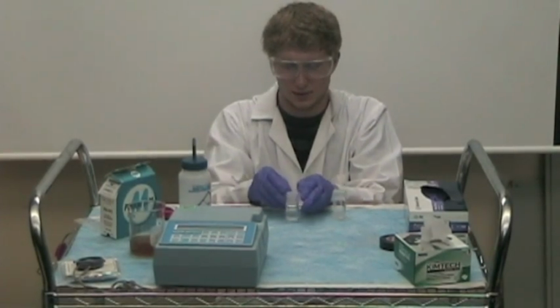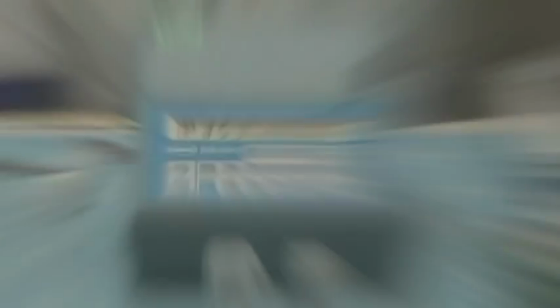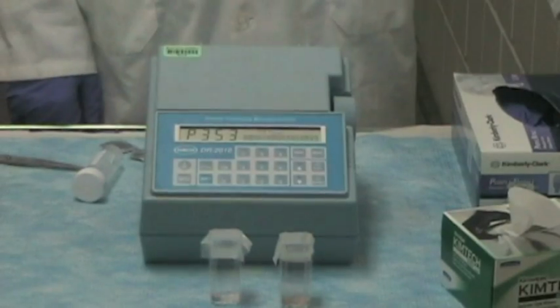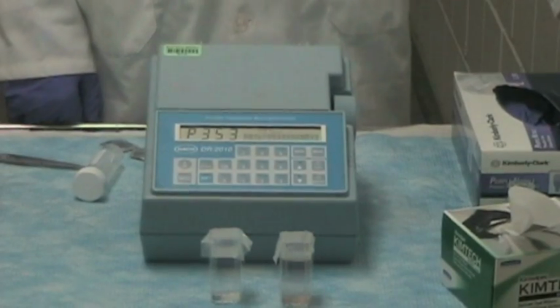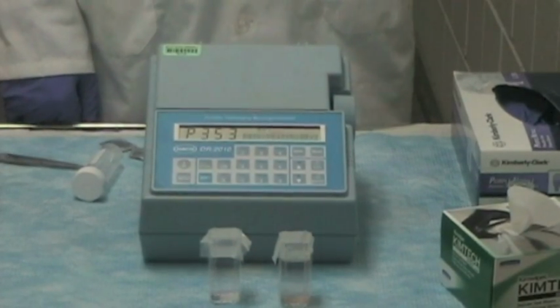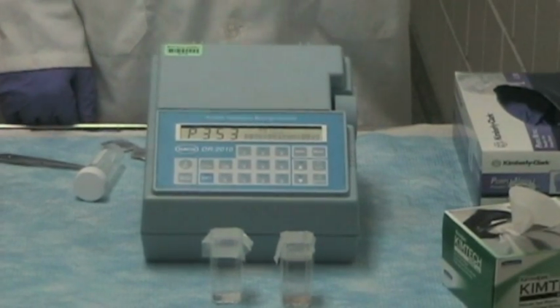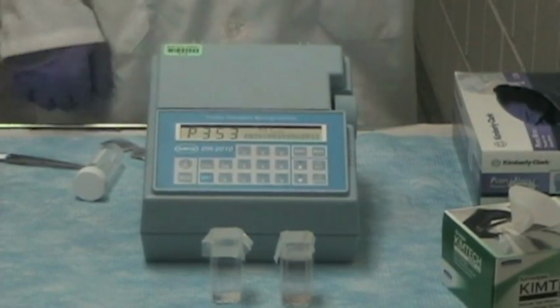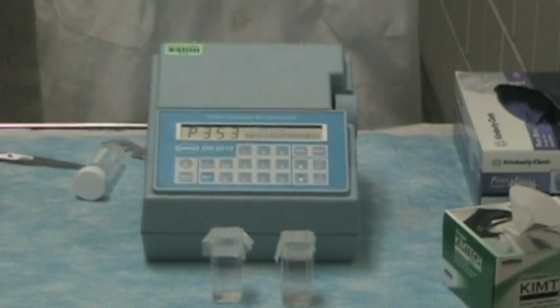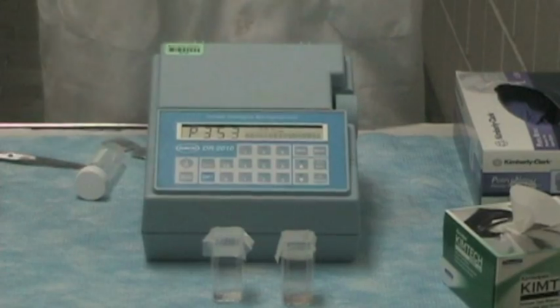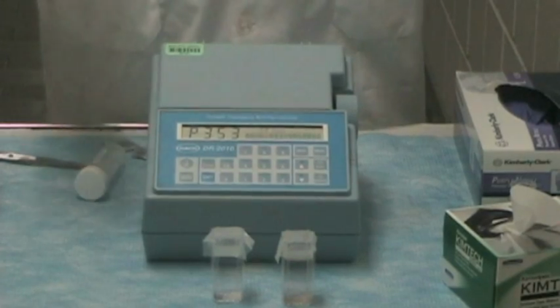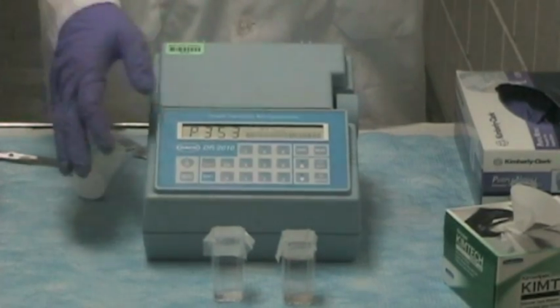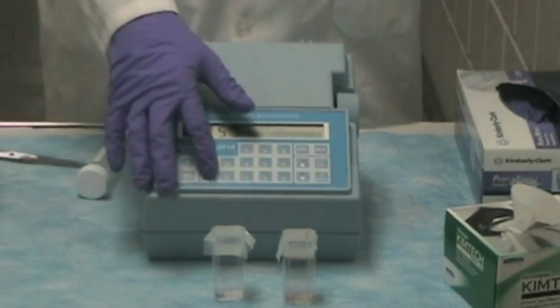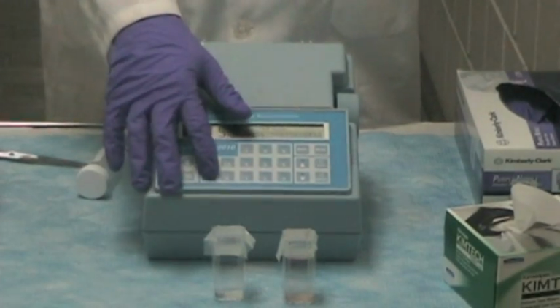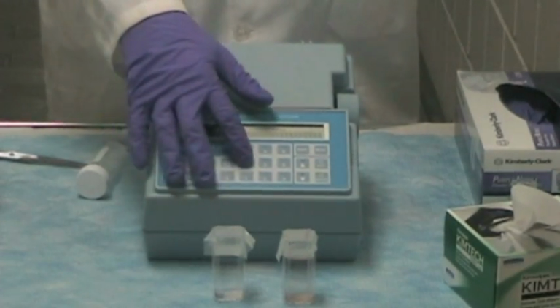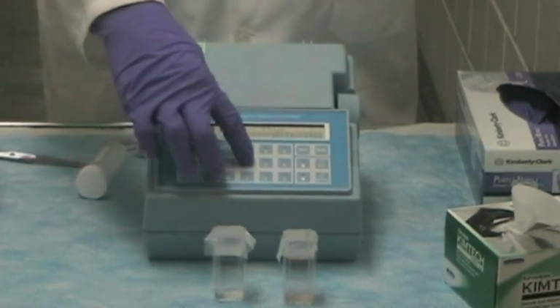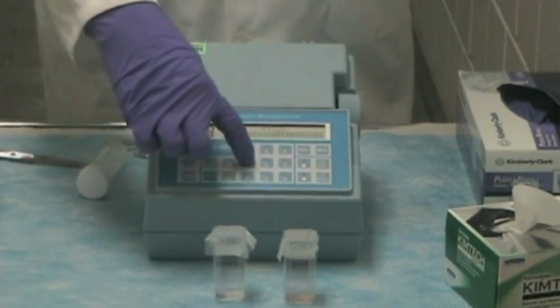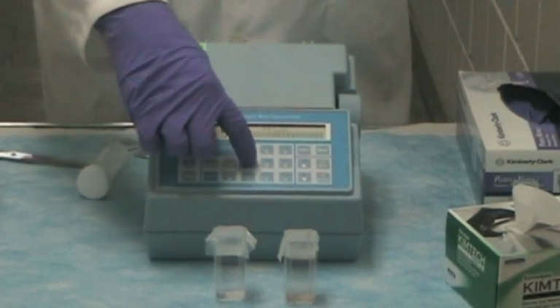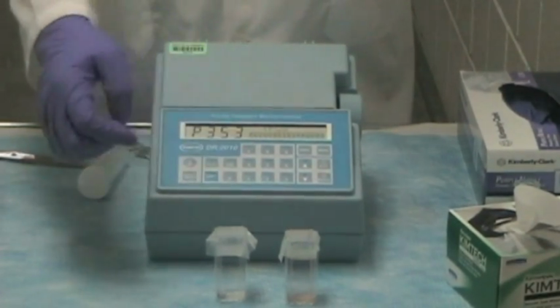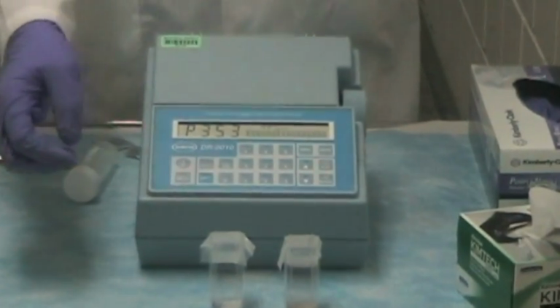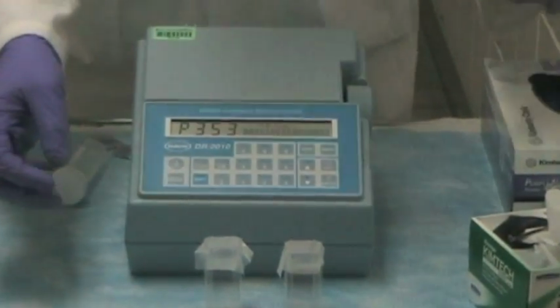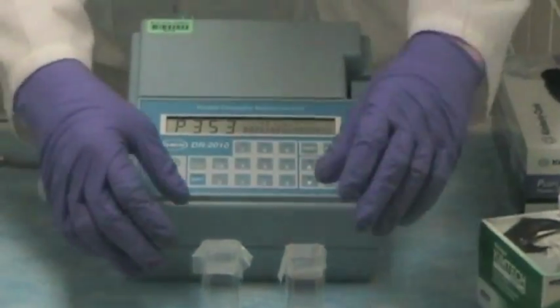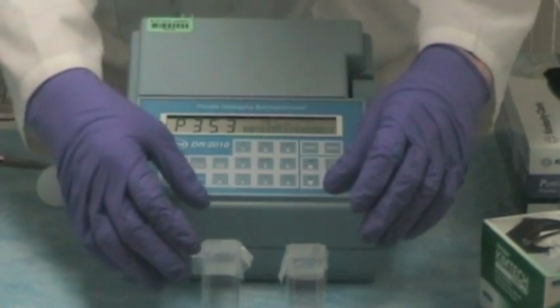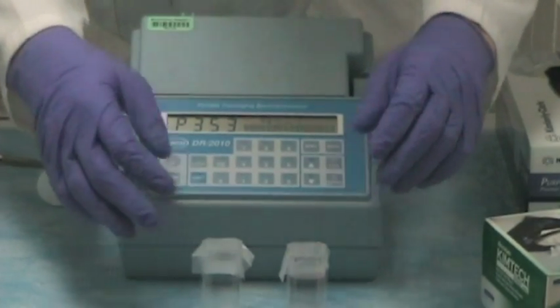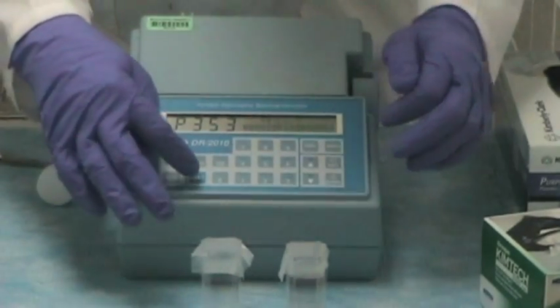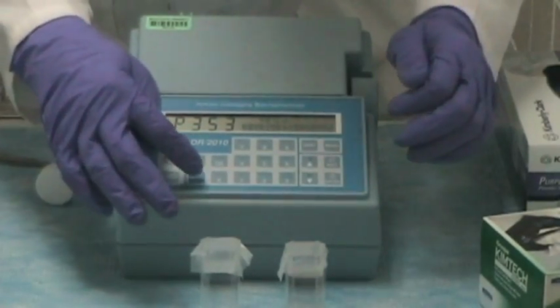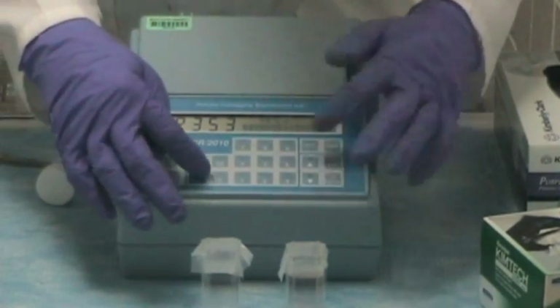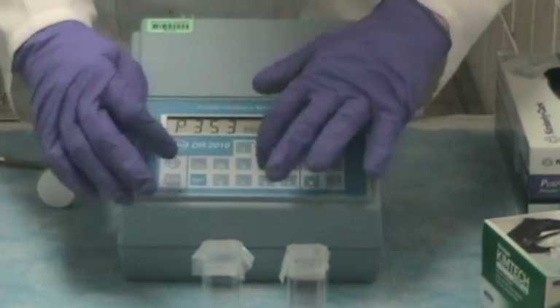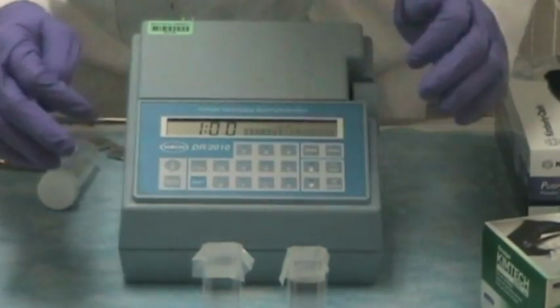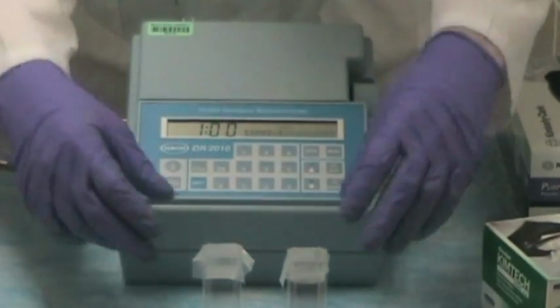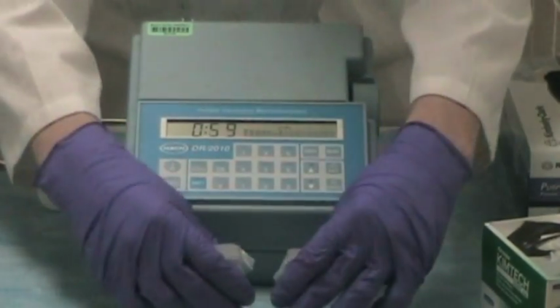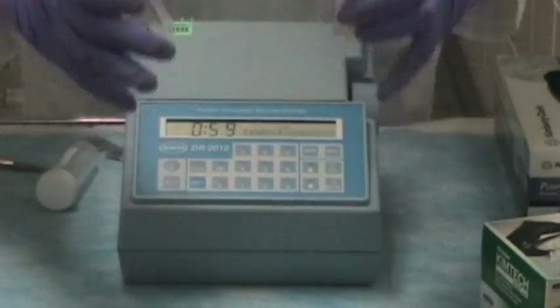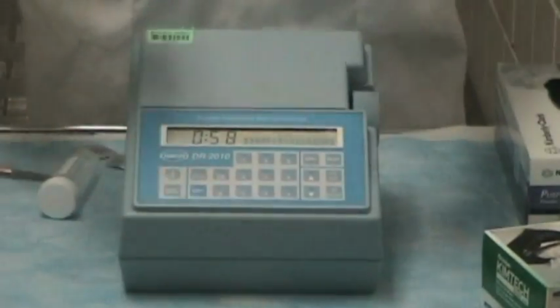The next step in the process, we need to encourage the reaction. We will shake for a minute by pressing Shift-5 or Timer, and a one-minute timer will come up. Then just shake for a minute.